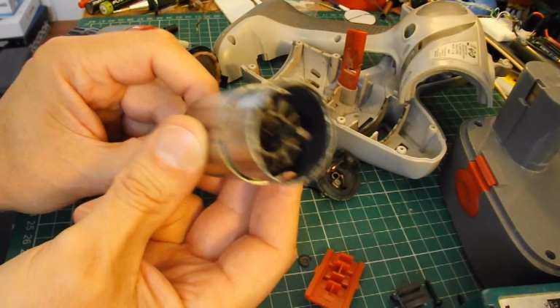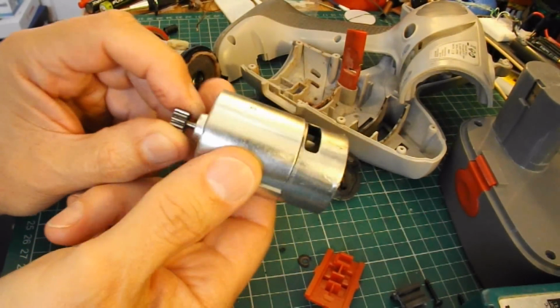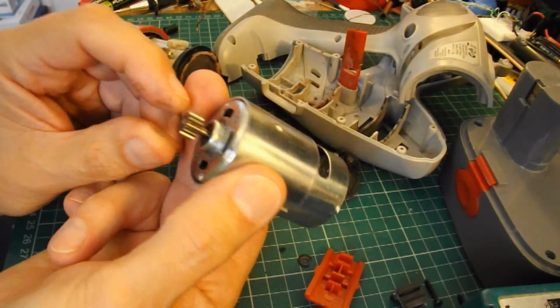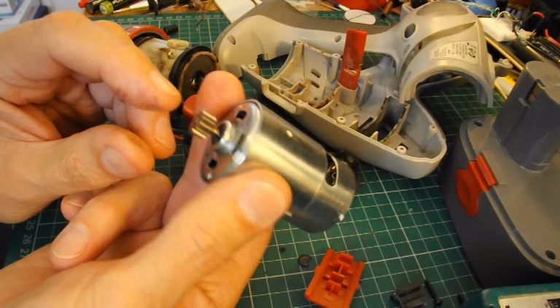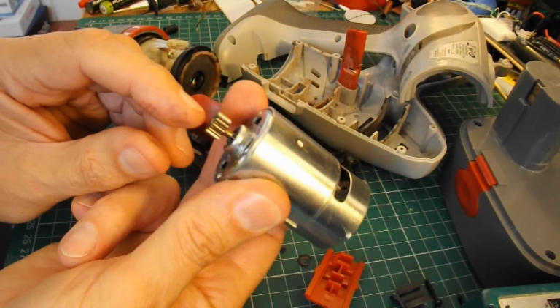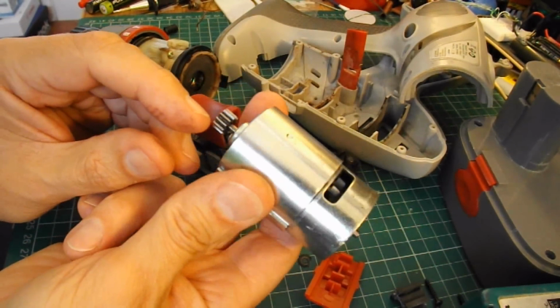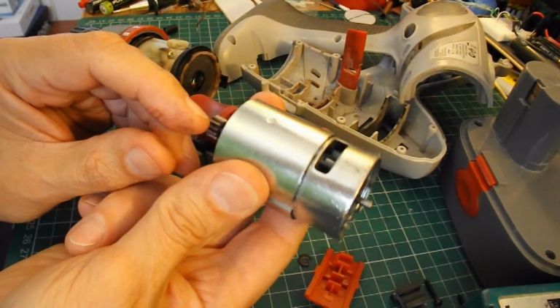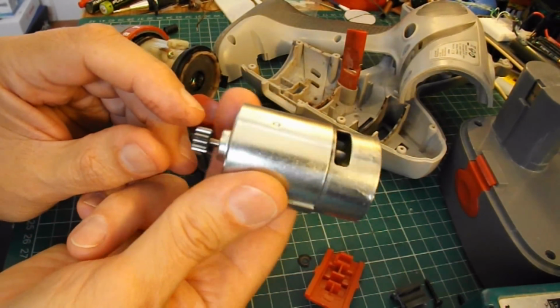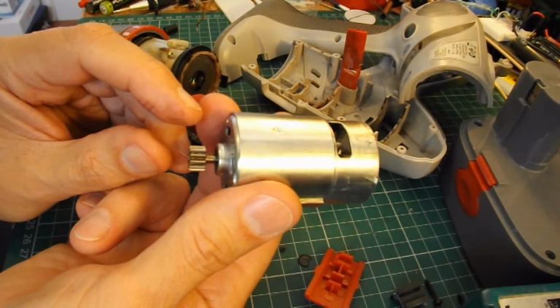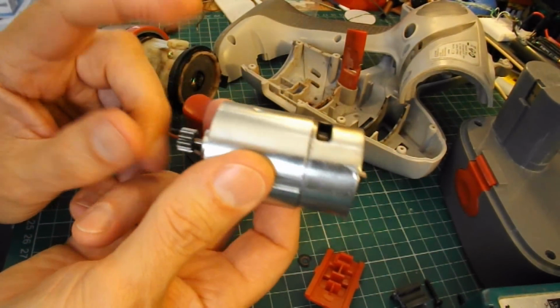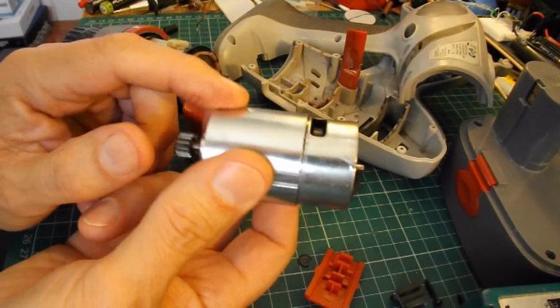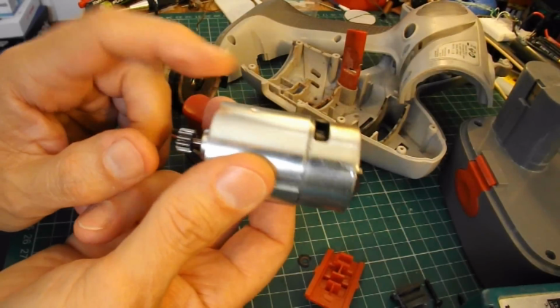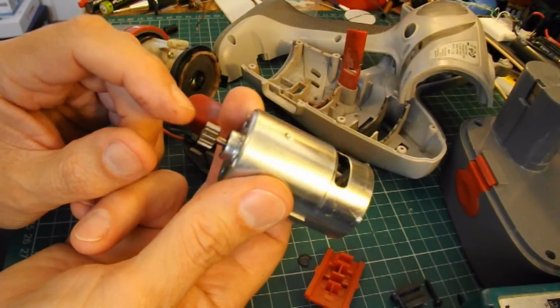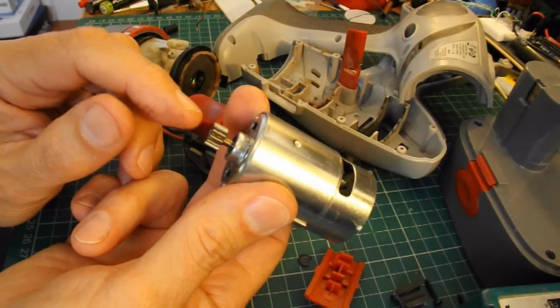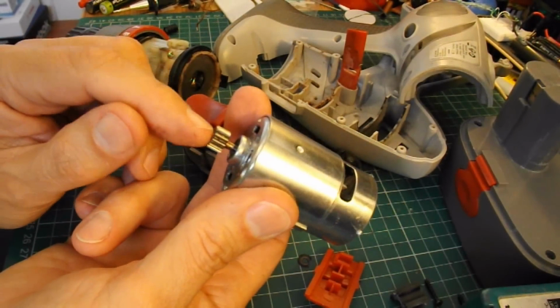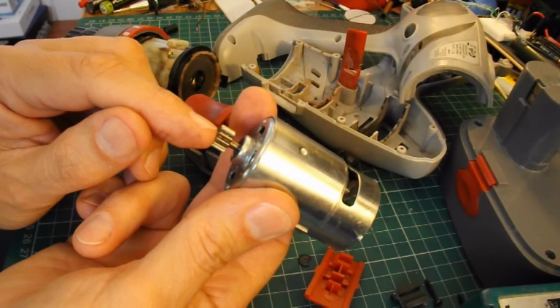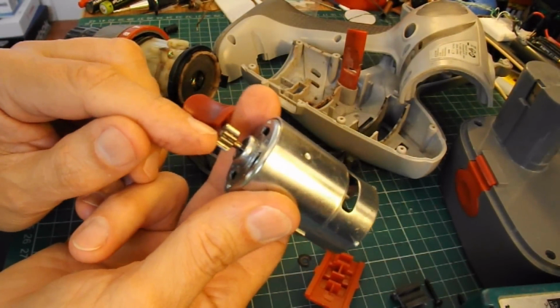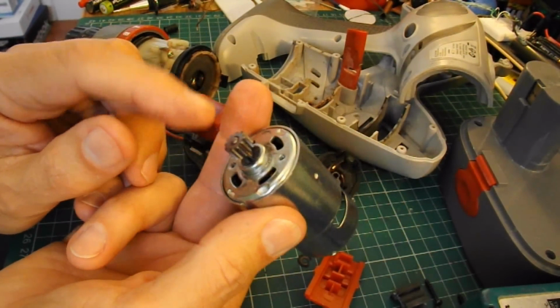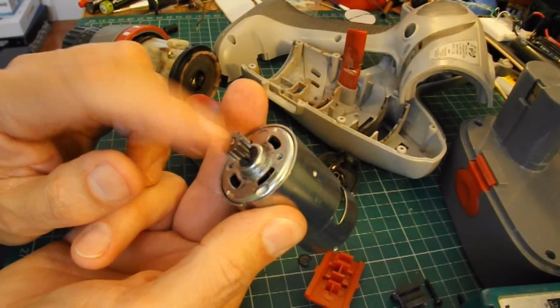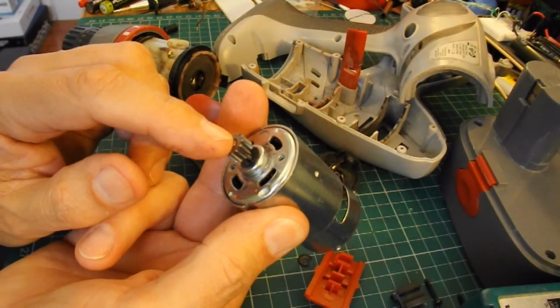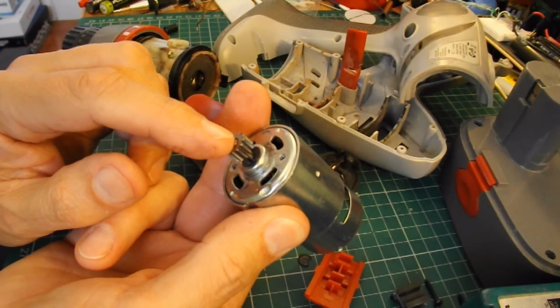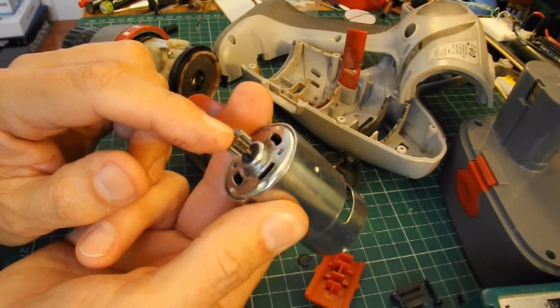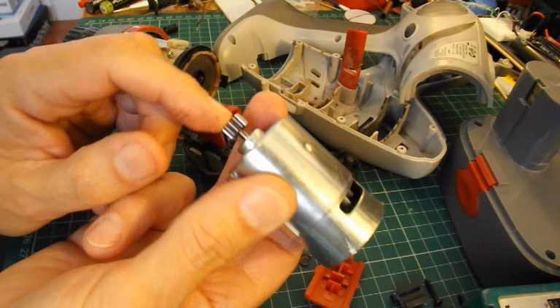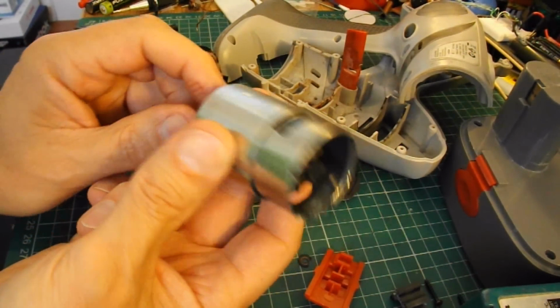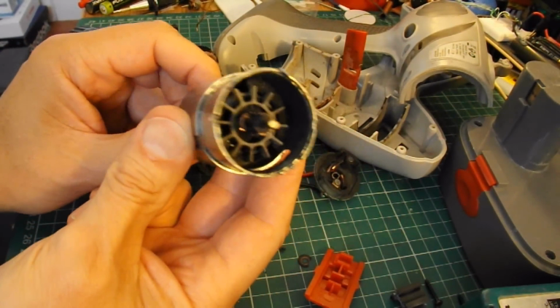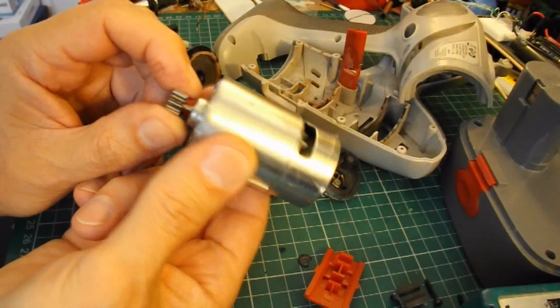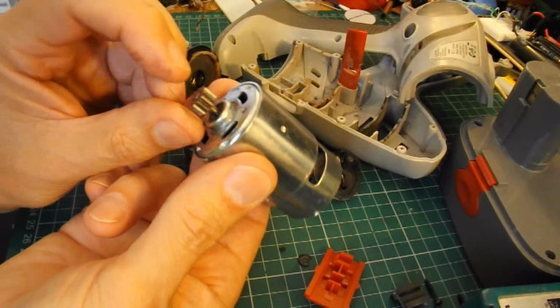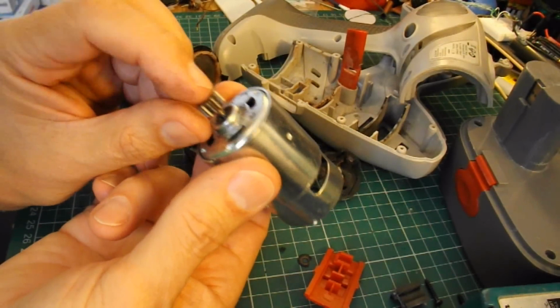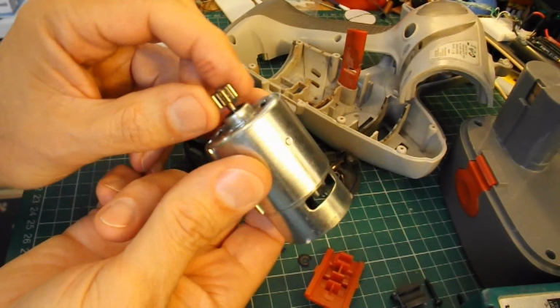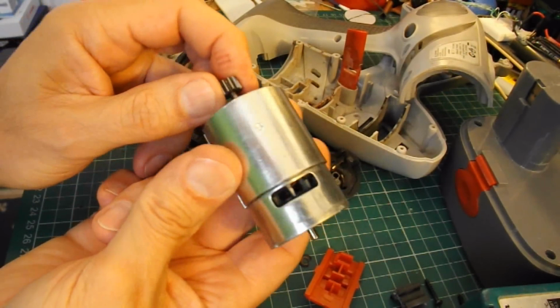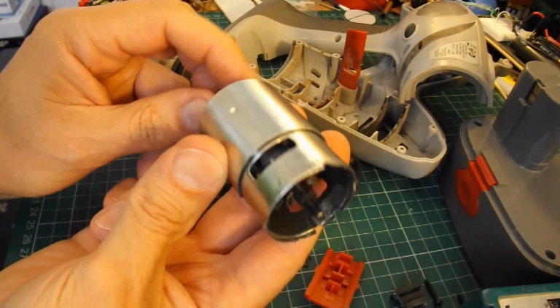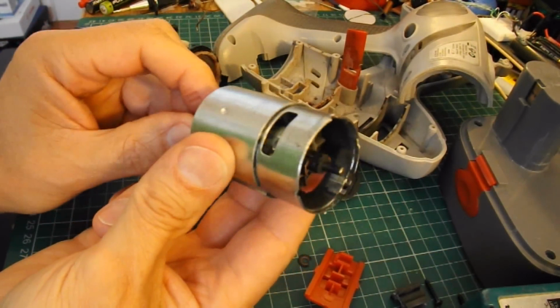Having said that, if I do ever get hold of a replacement motor, it's very unlikely it'll come with that gear wheel on it. So I'm going to see if I can tap that off.